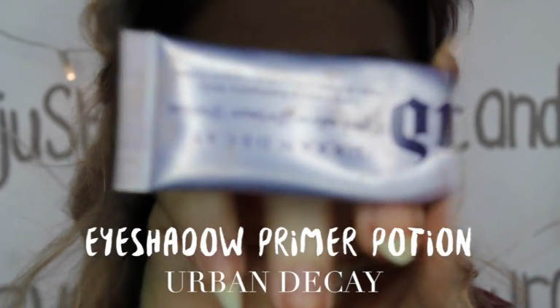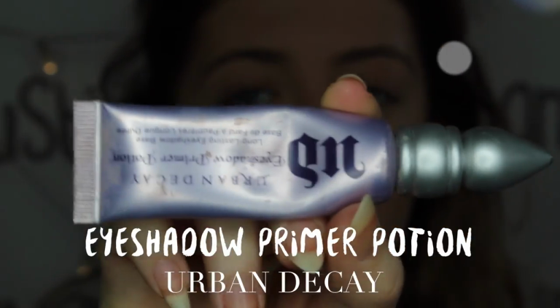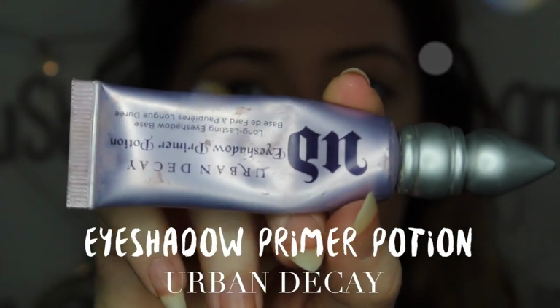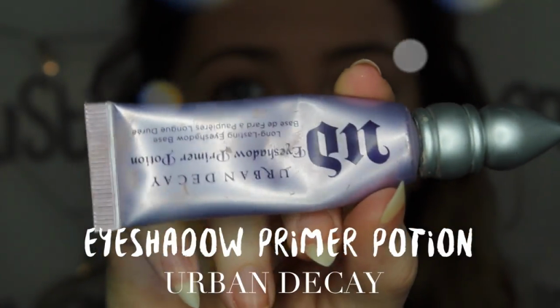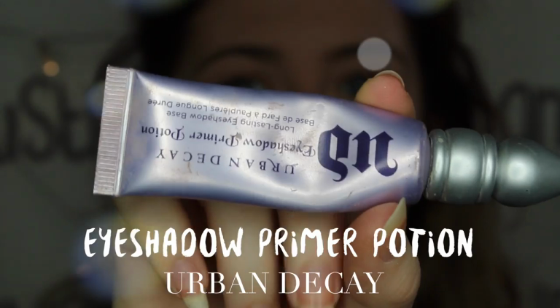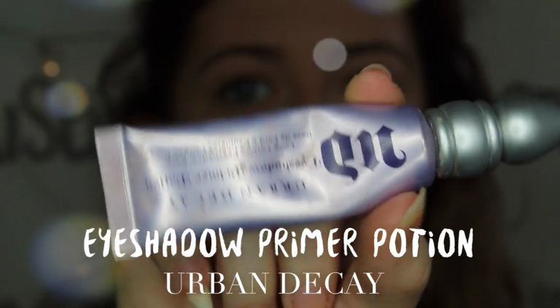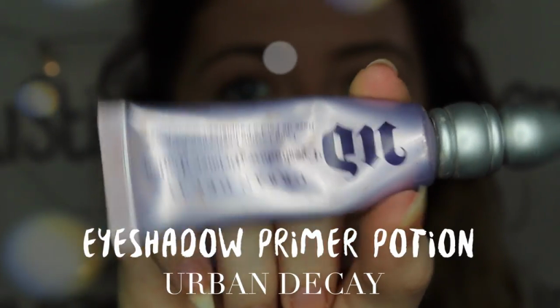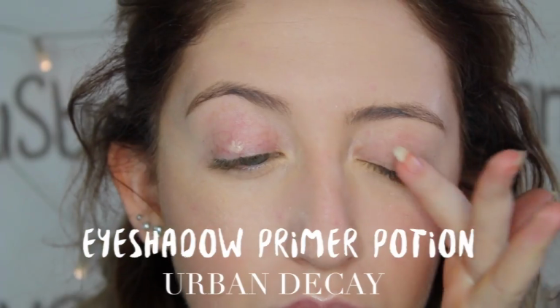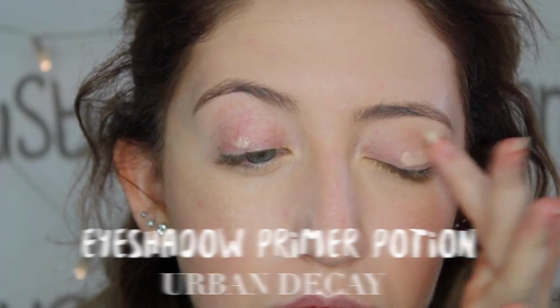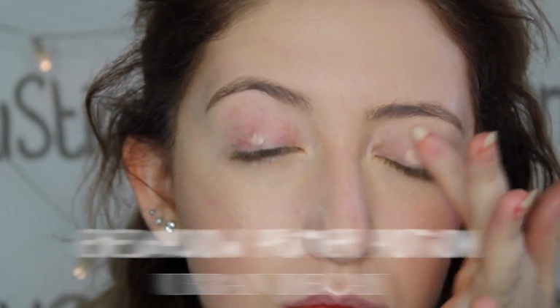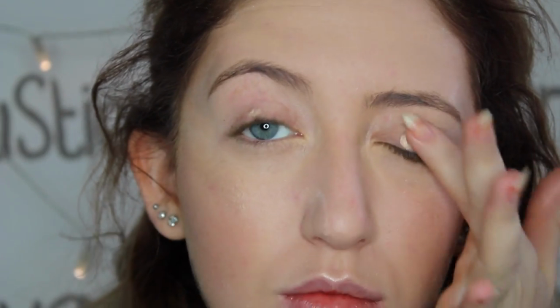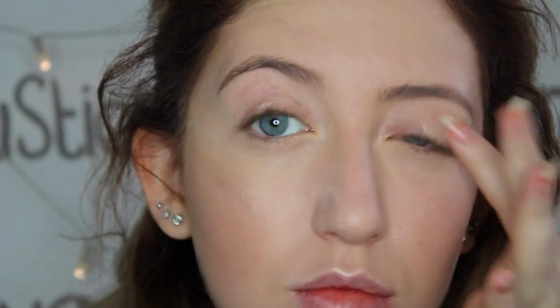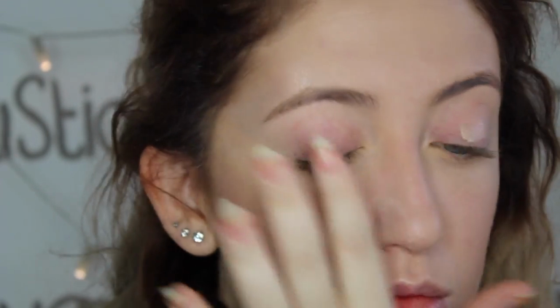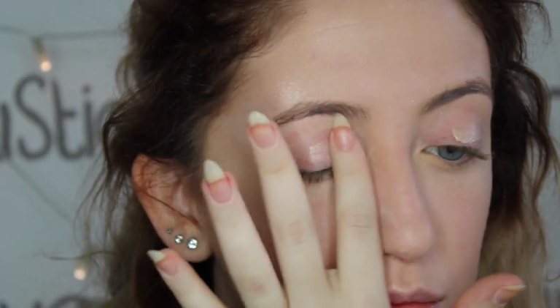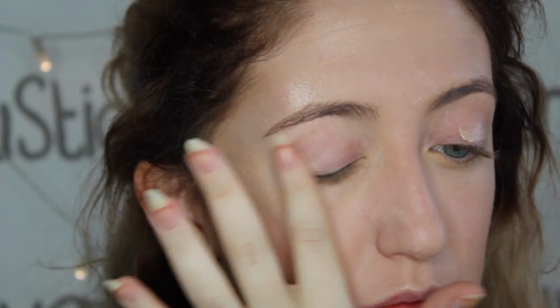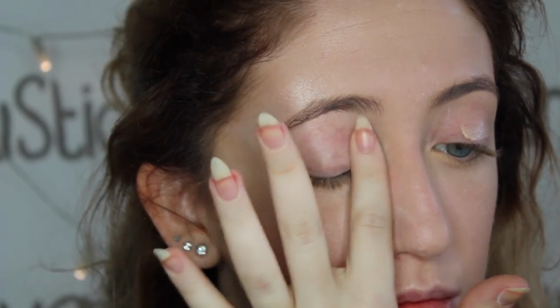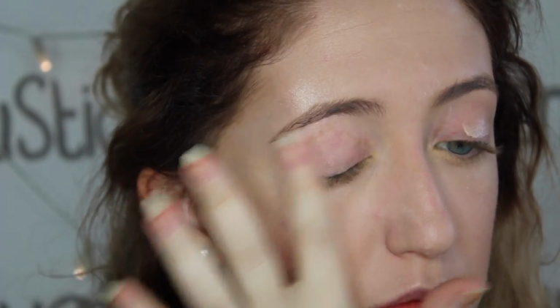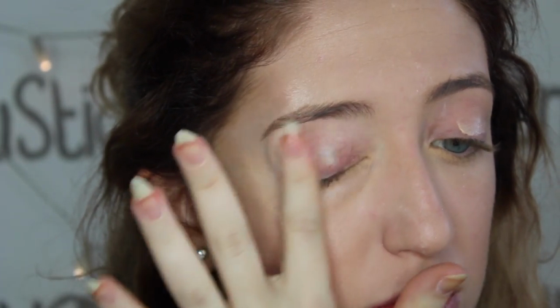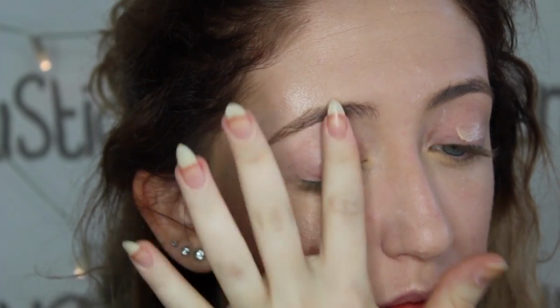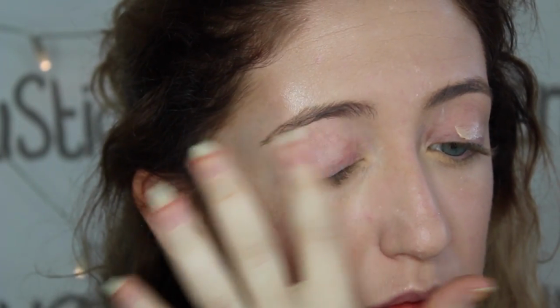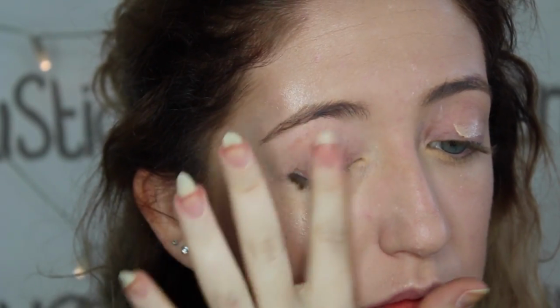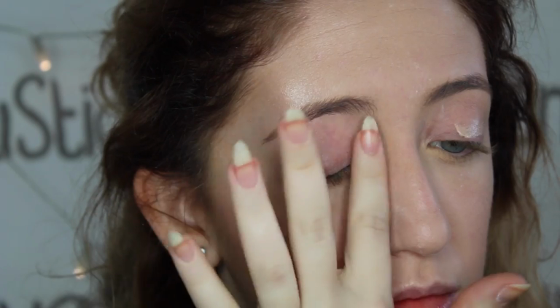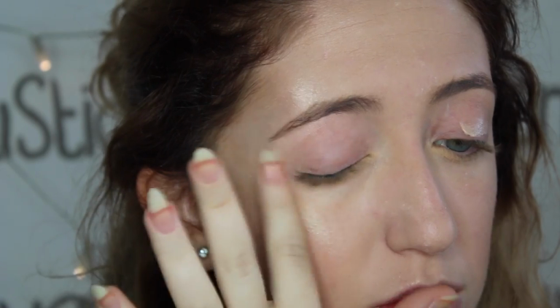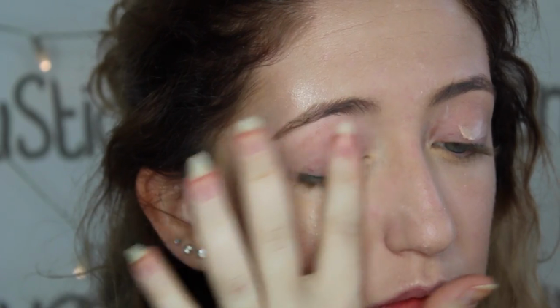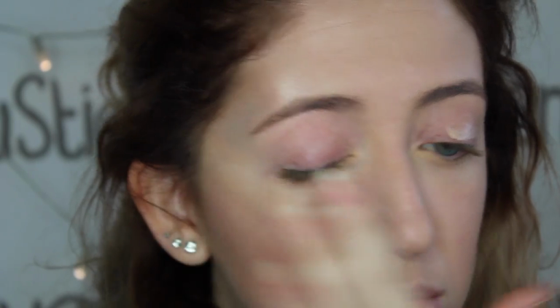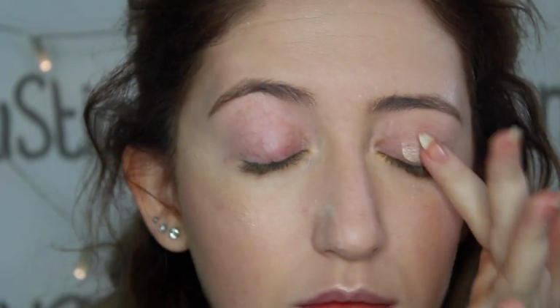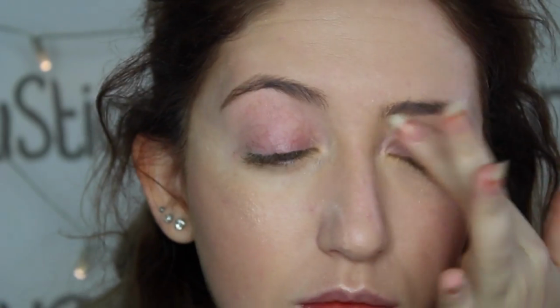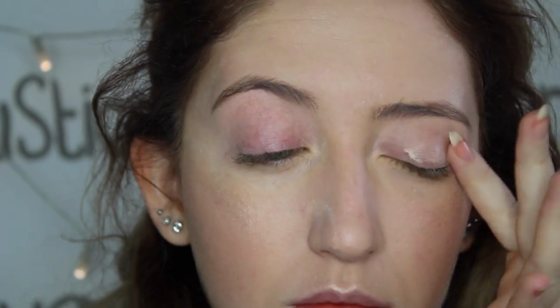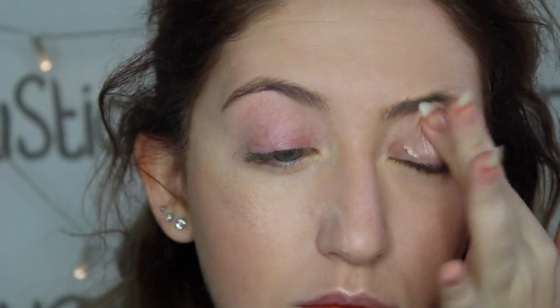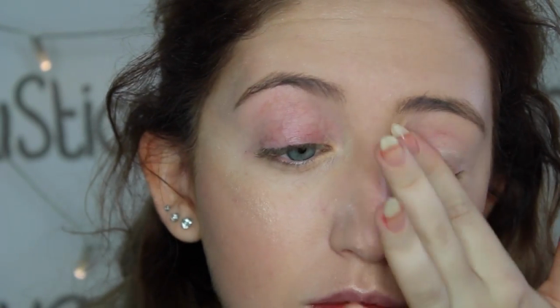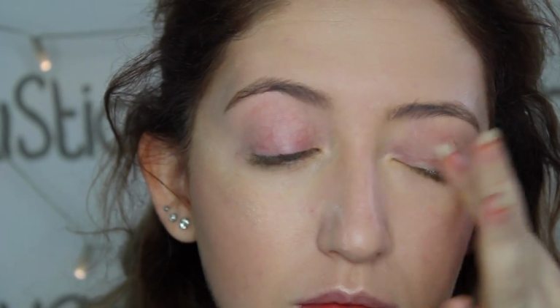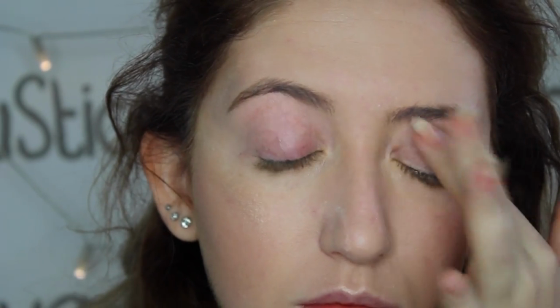I'm done with the face, so now it's time to move on to the eyes. I'm going to start off with priming my lids because this way my eyeshadow will last all day.